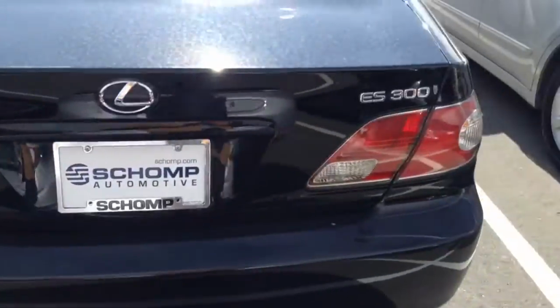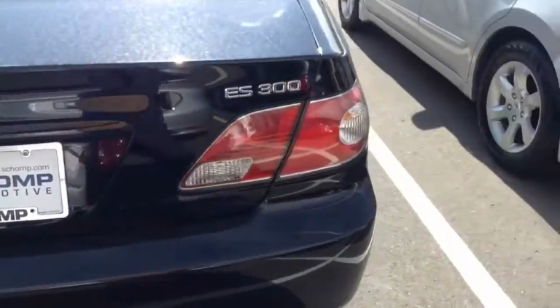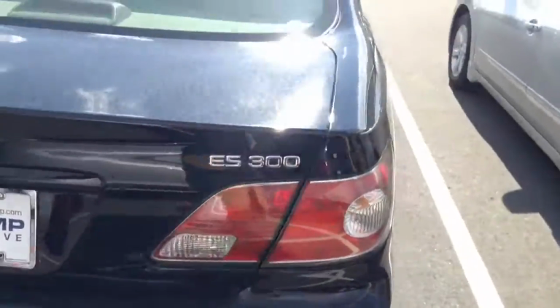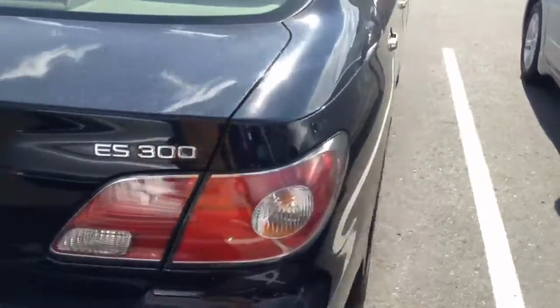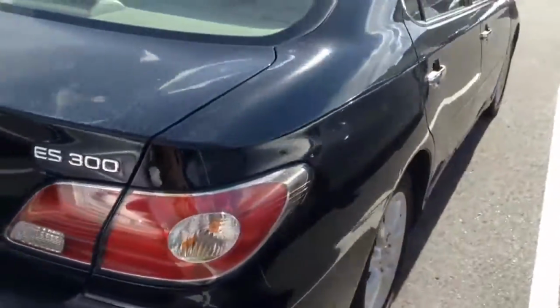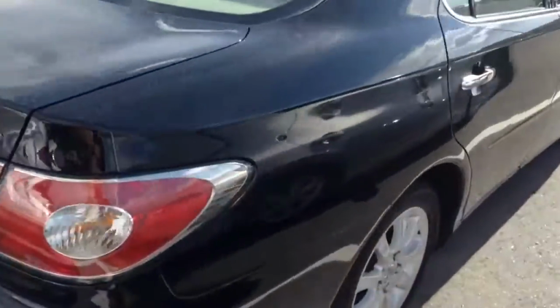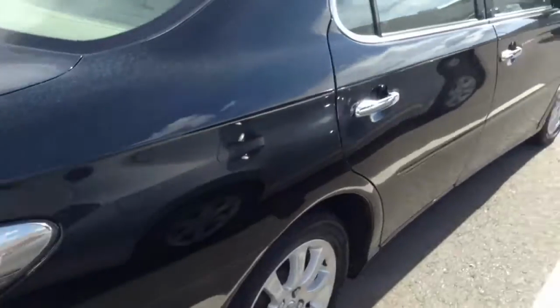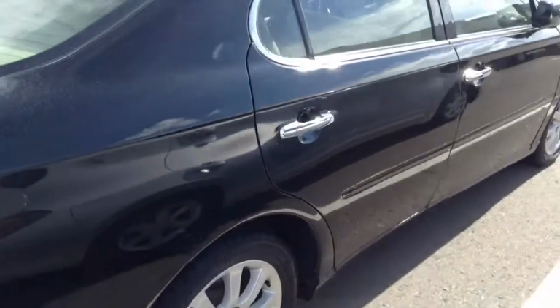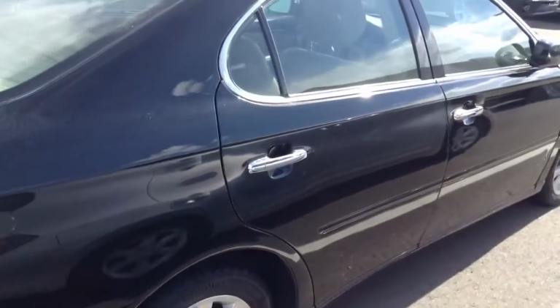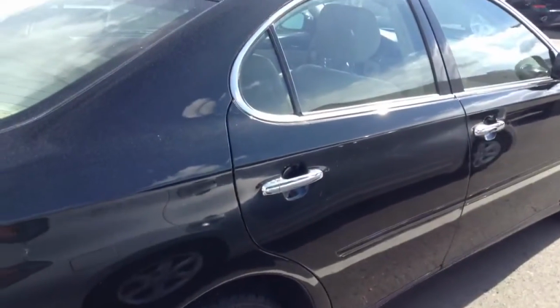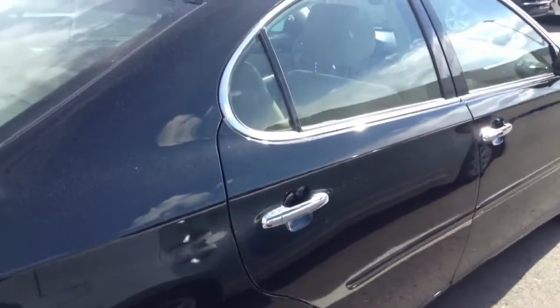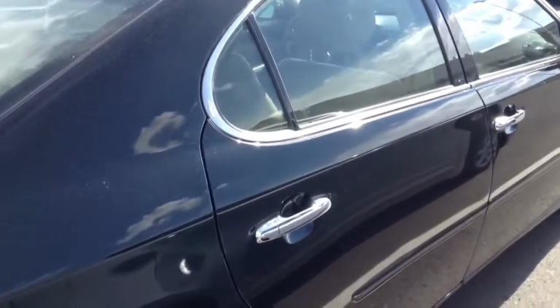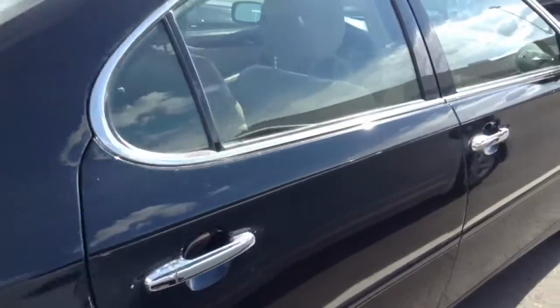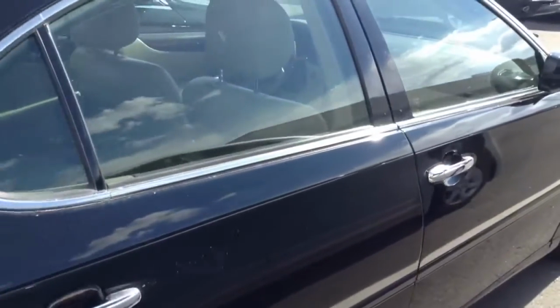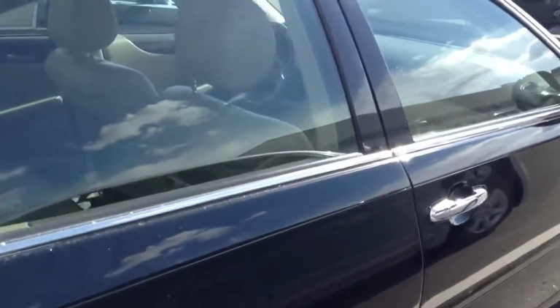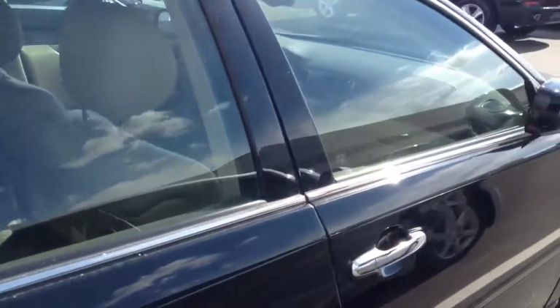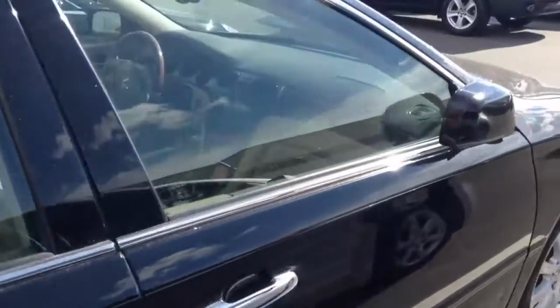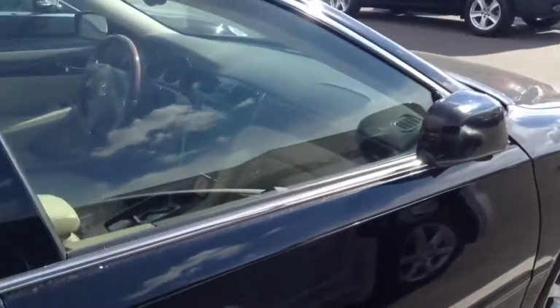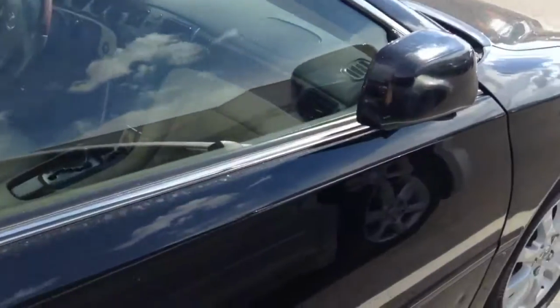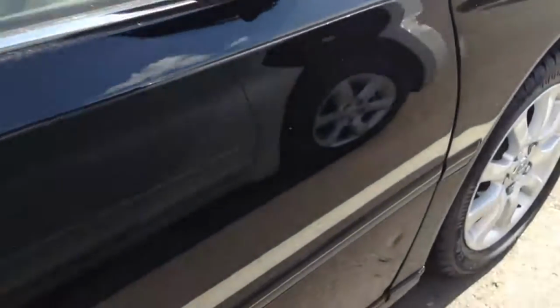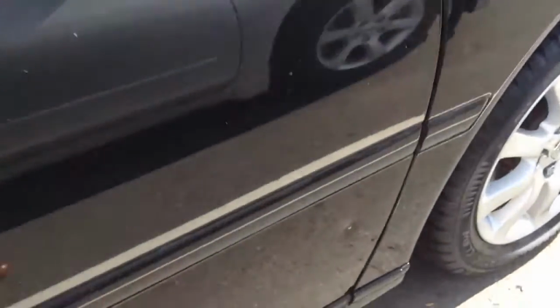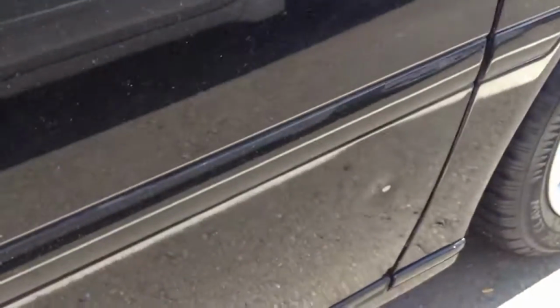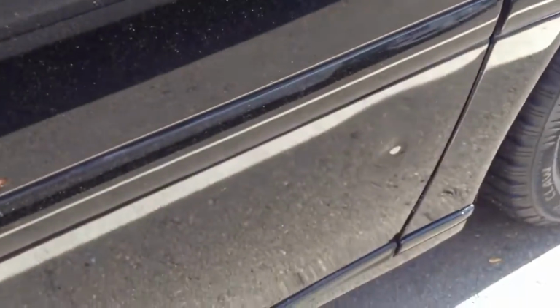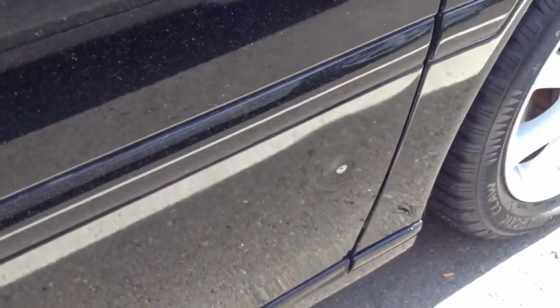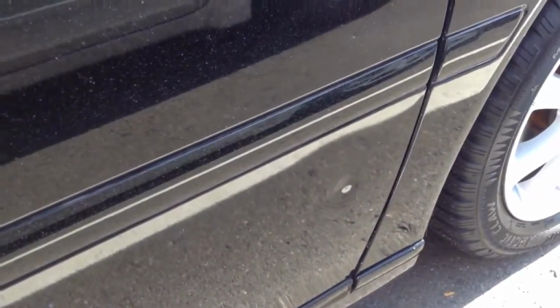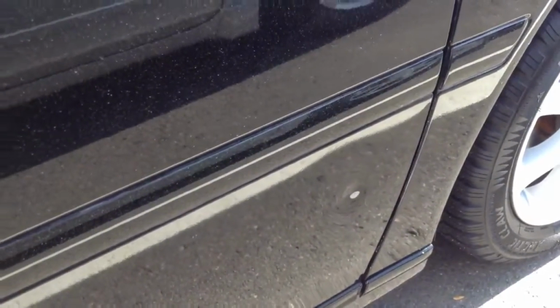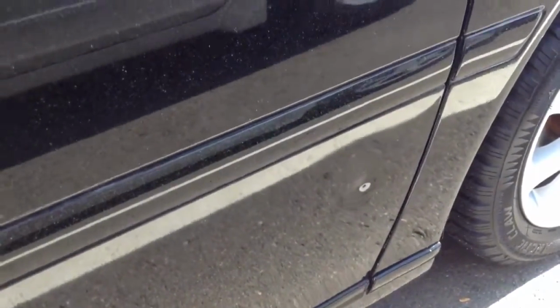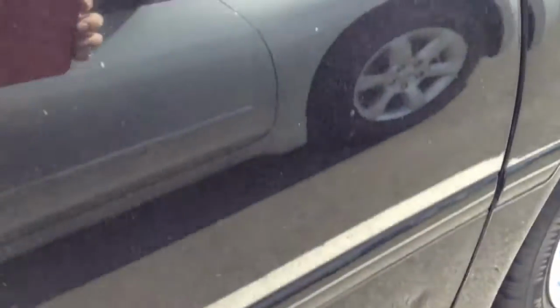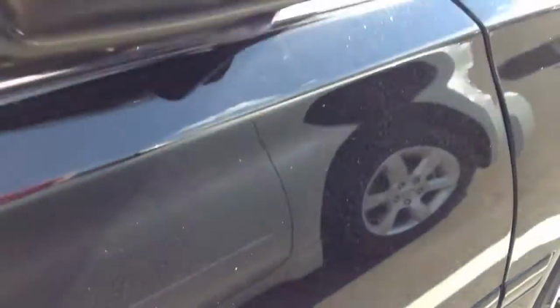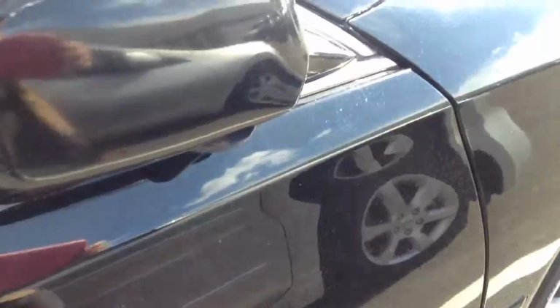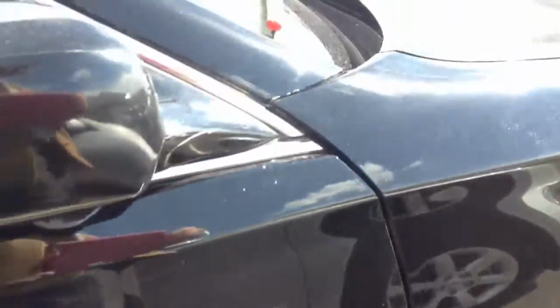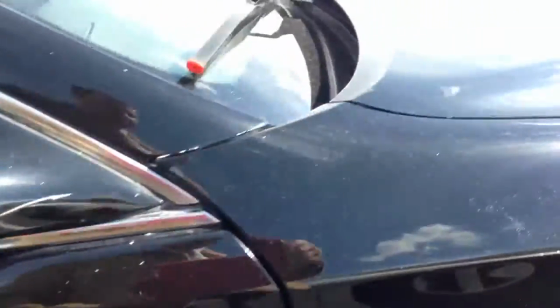The back looks good. The sides here are looking really, really good. Looks like there is one little dent right down in there, but you can hardly even really see it.